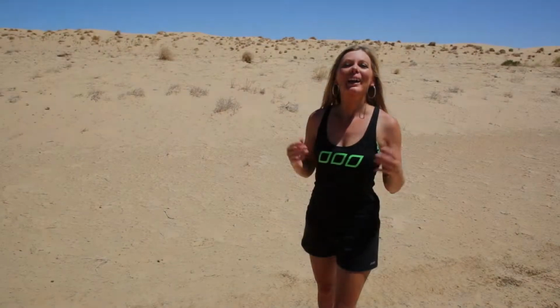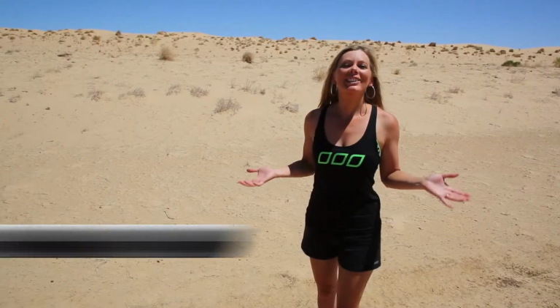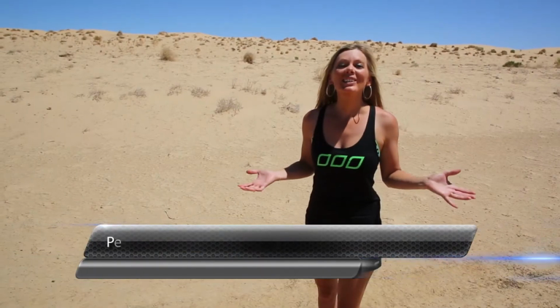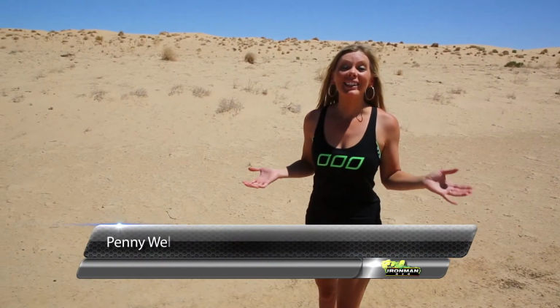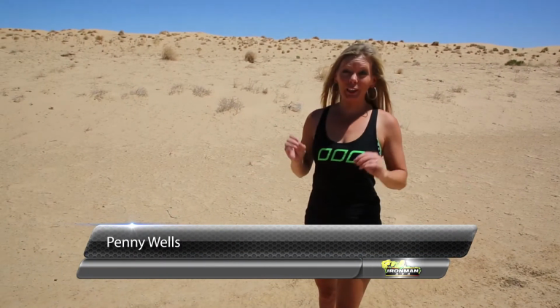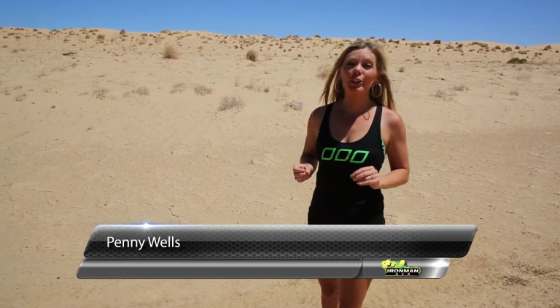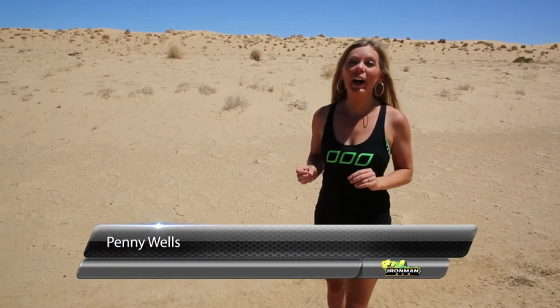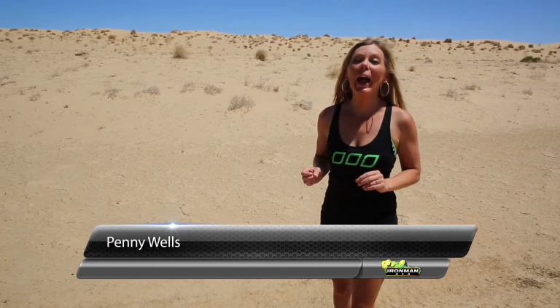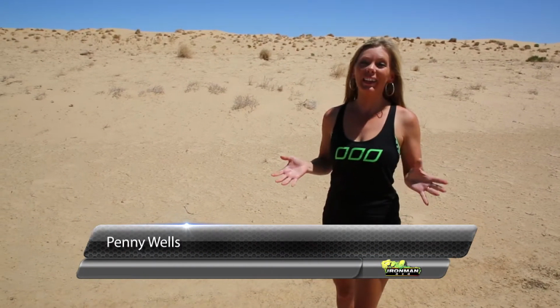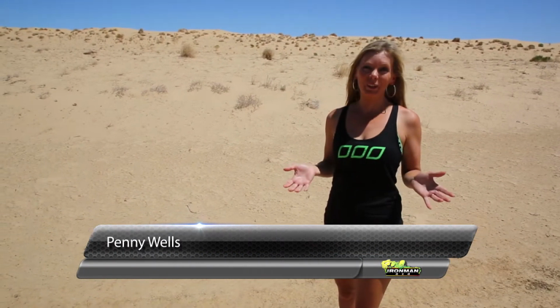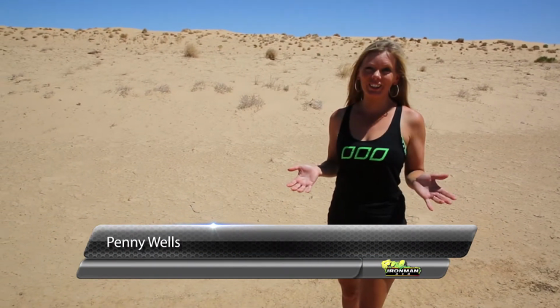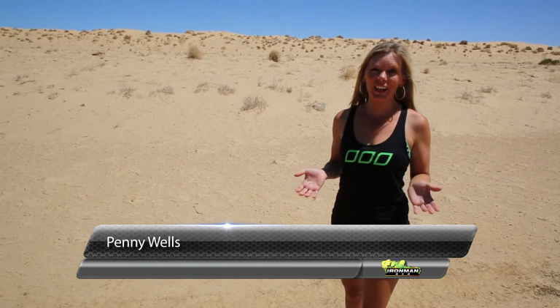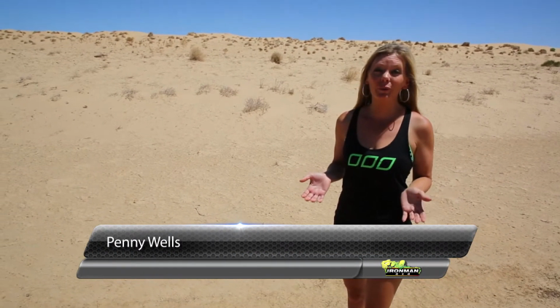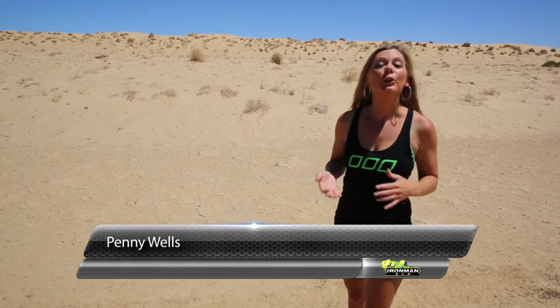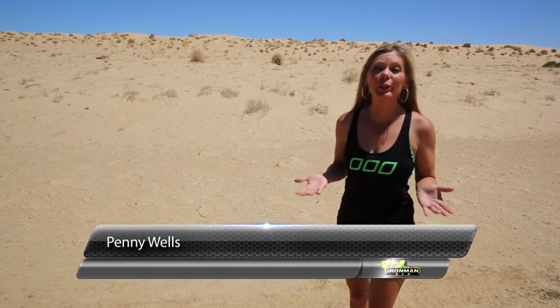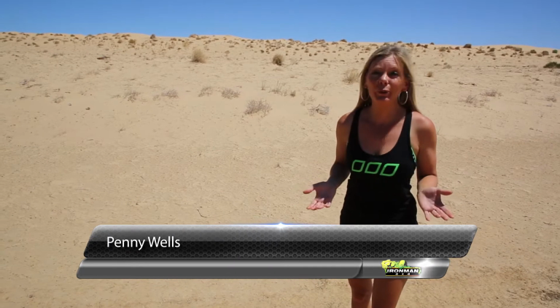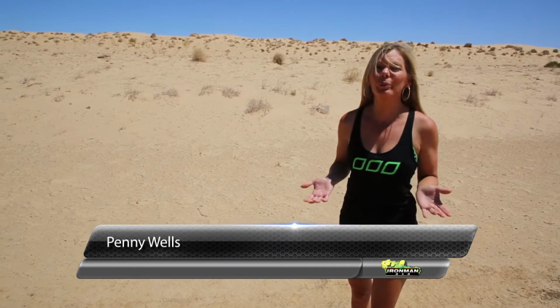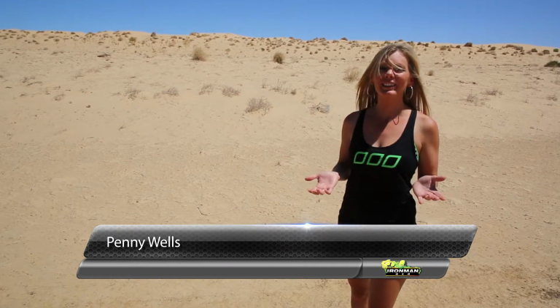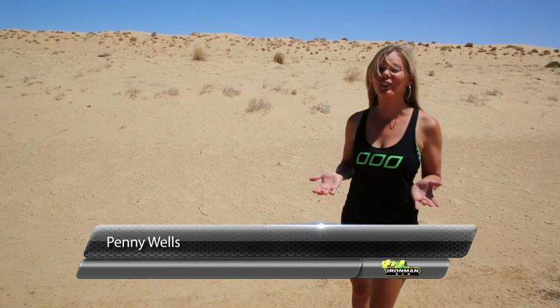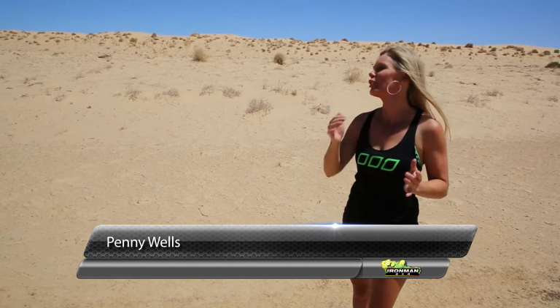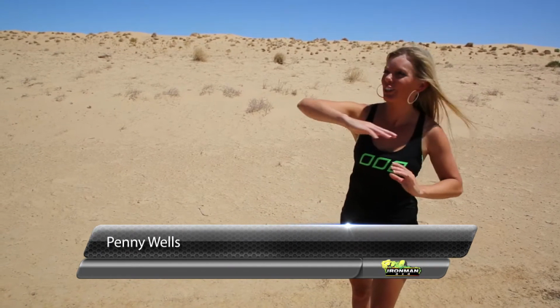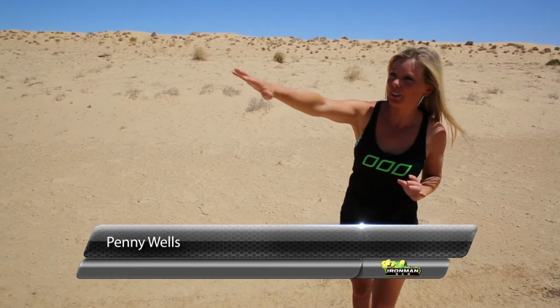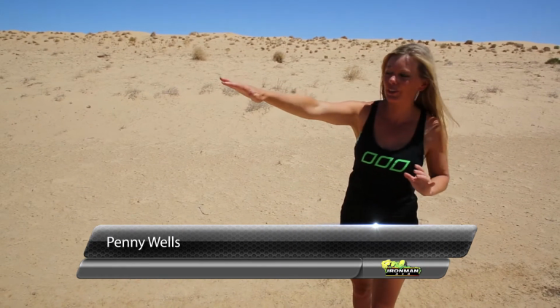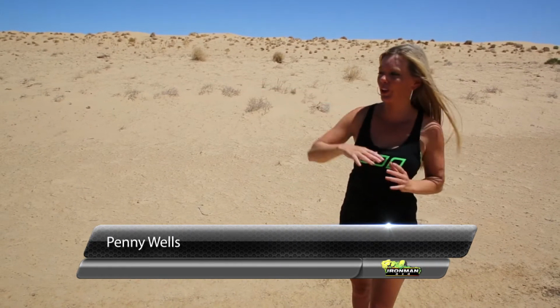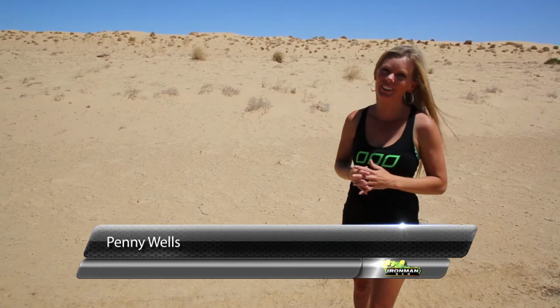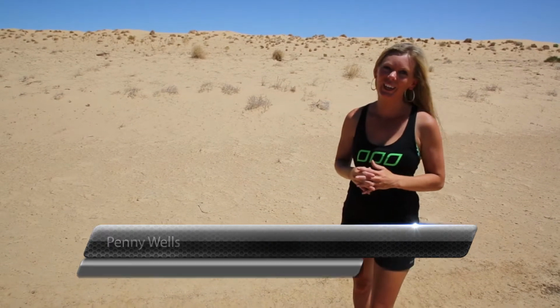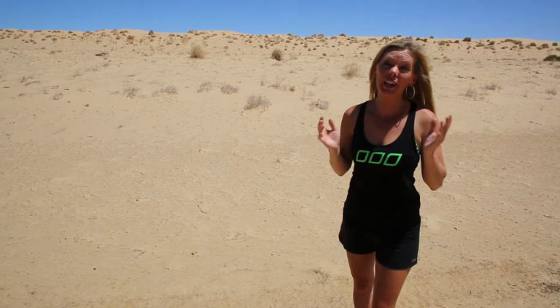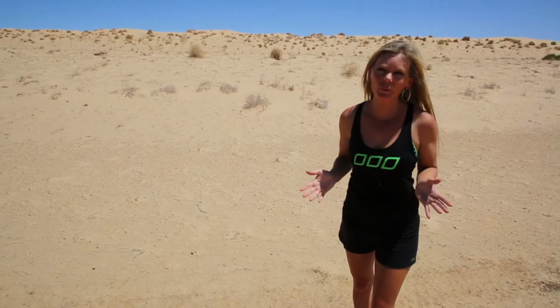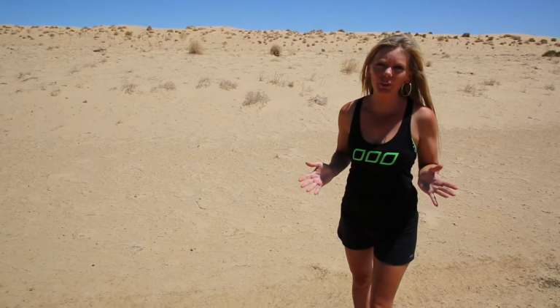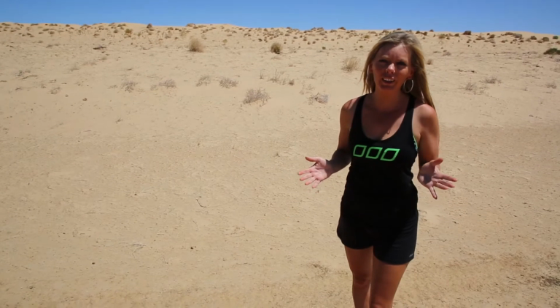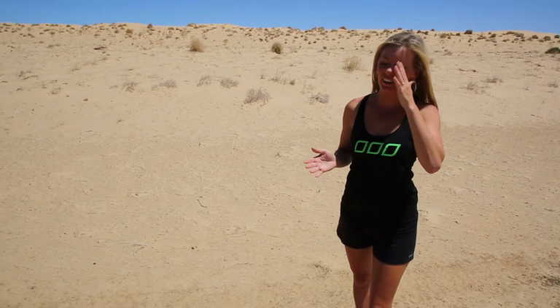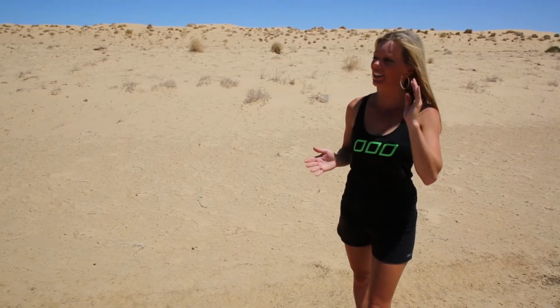The Simpson Desert is one of the most remarkable outback experiences you can have. You'll be greeted with rippling sand dunes stretching across hundreds of kilometres. Now some advice for travelling in this location.